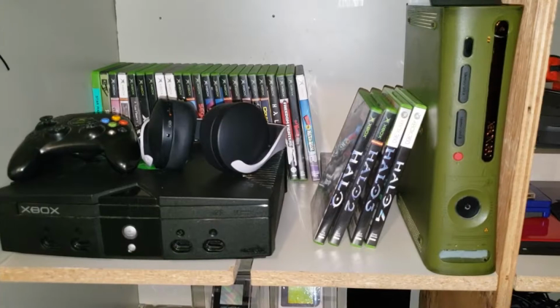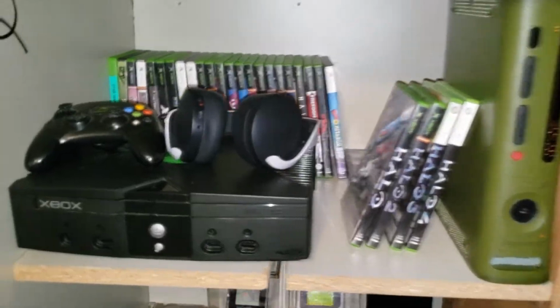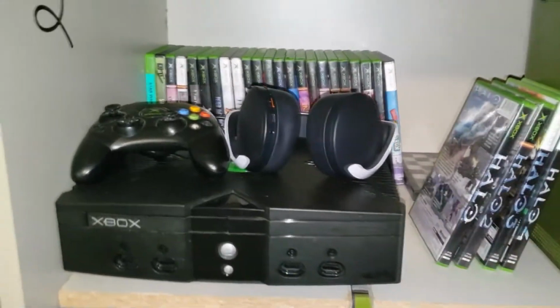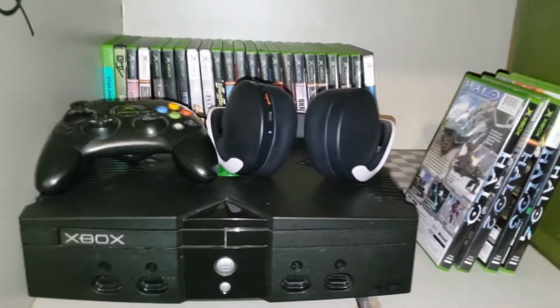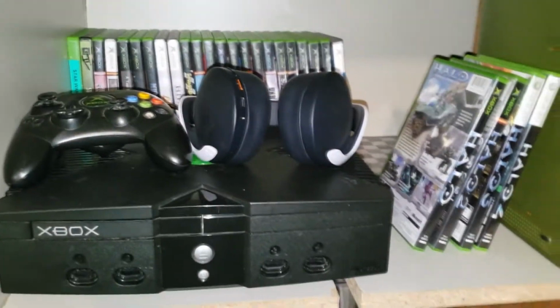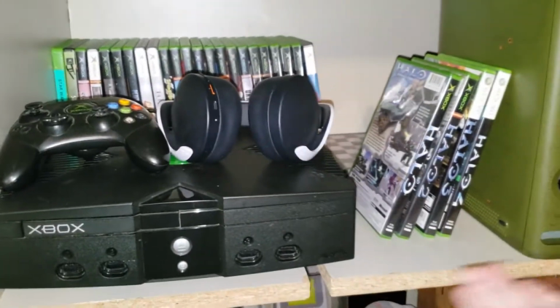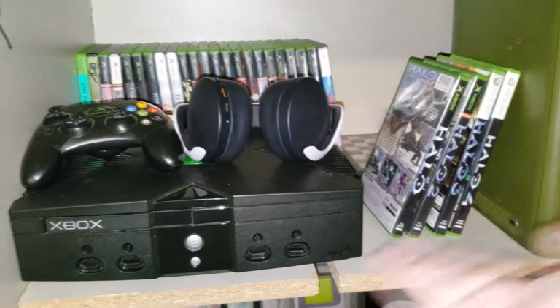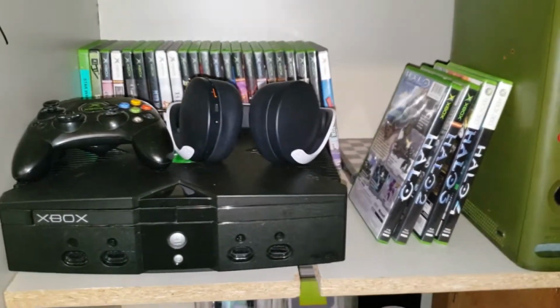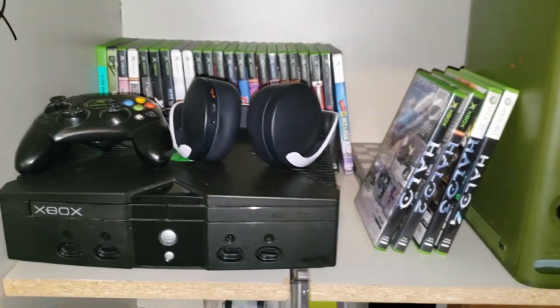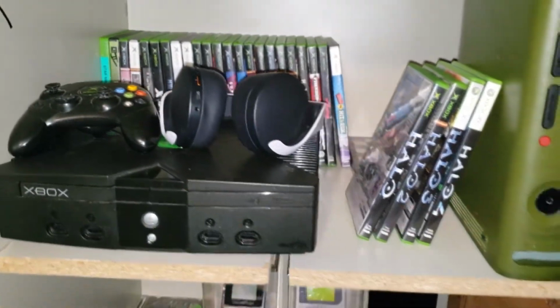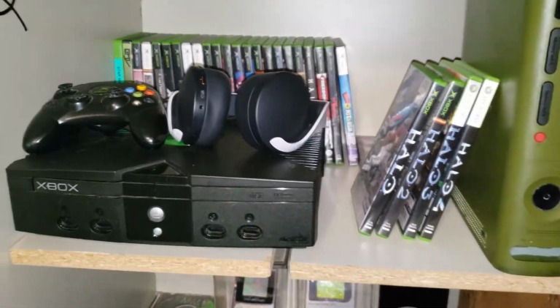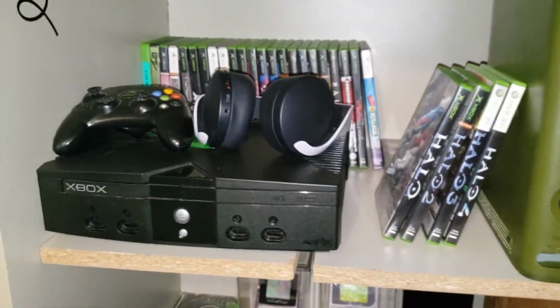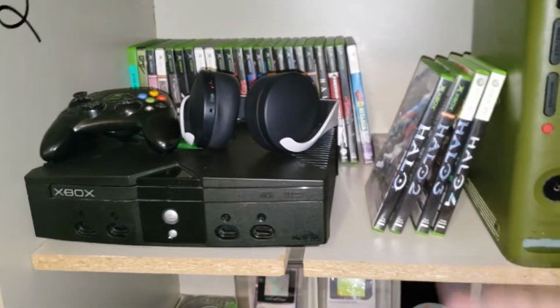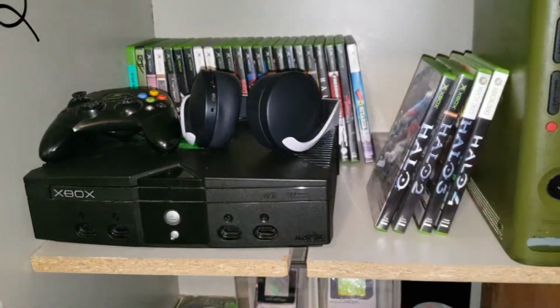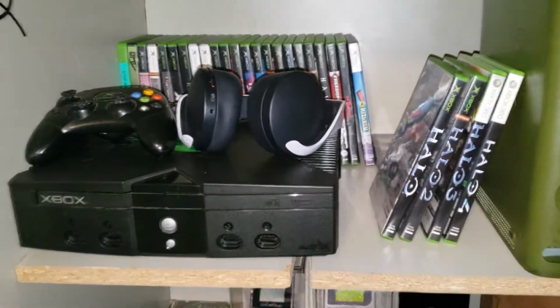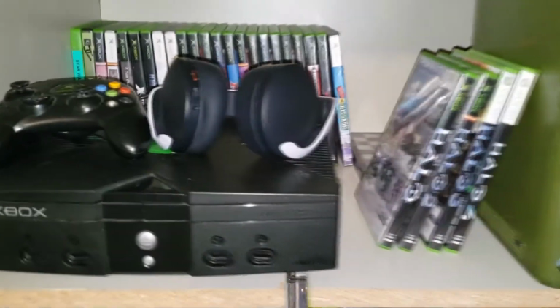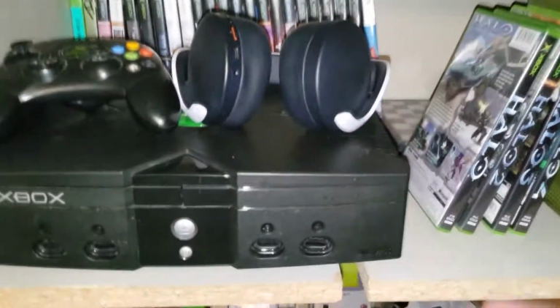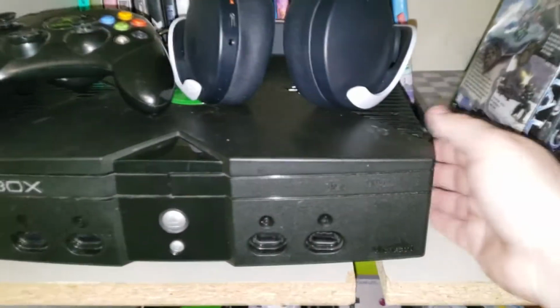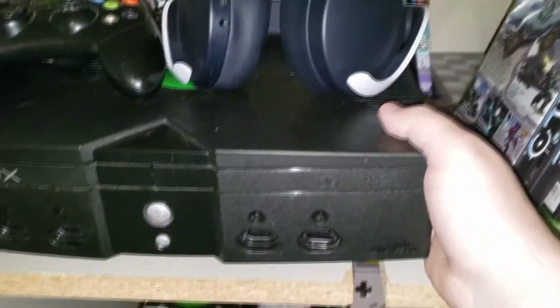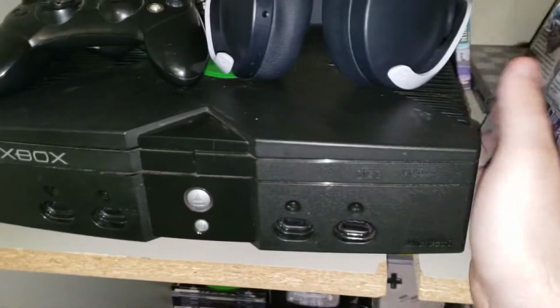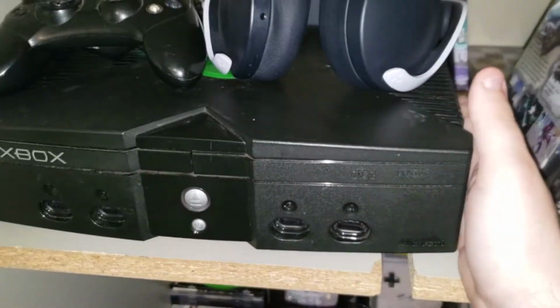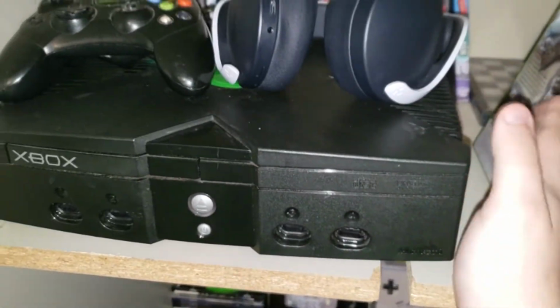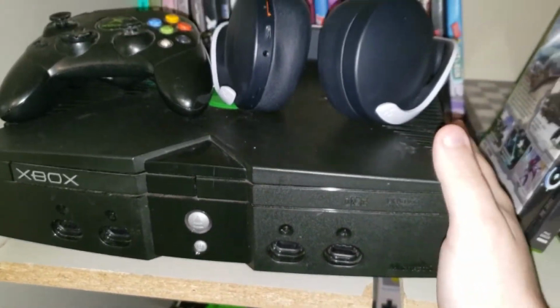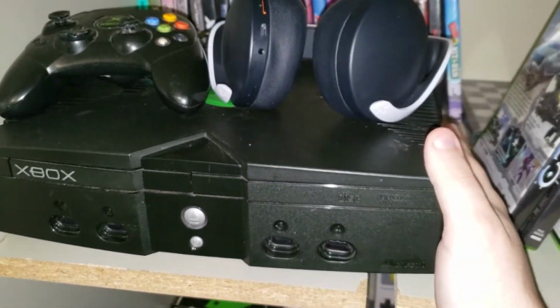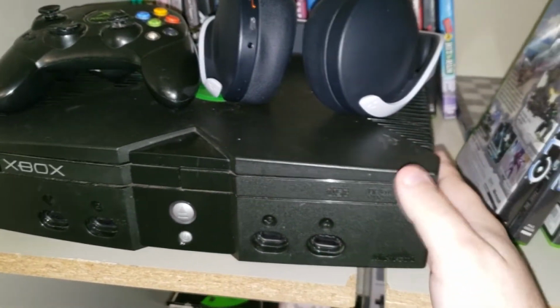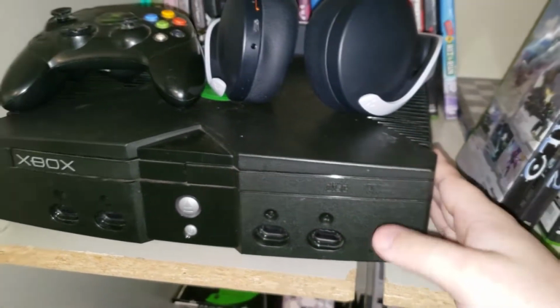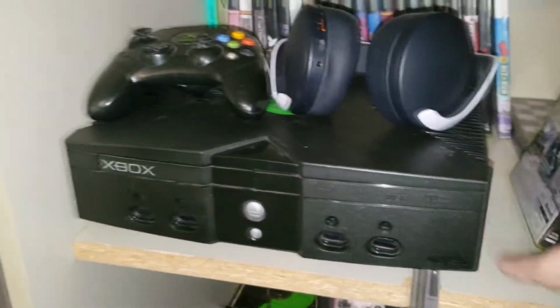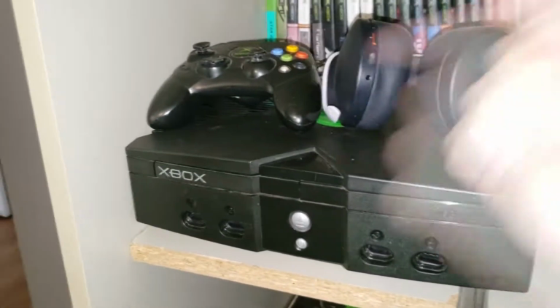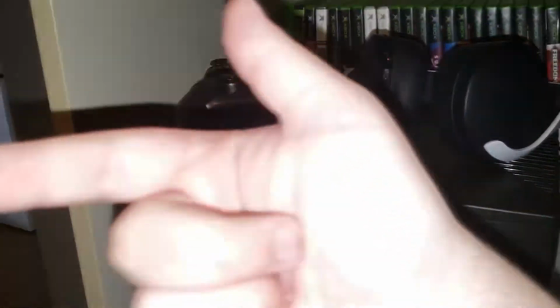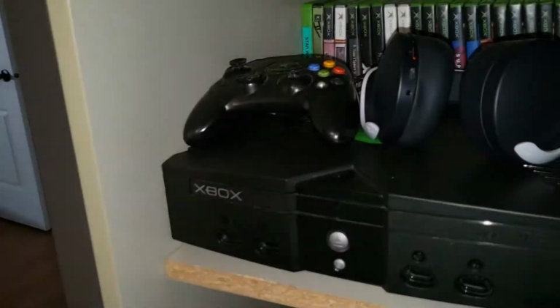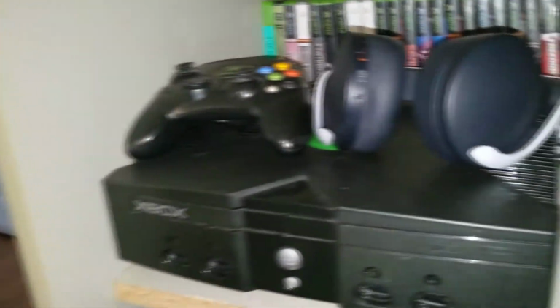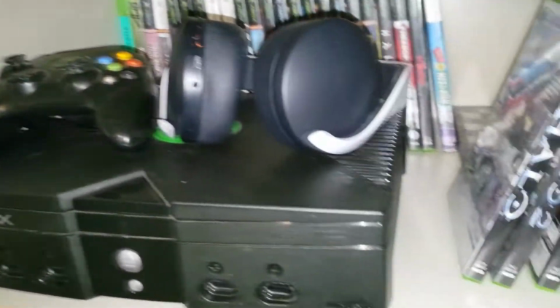Starting off, we have one of the Xbox 360 slash original Xbox shelves. I got my original Xbox here. I have two of these things — one of them is set up over there, which I'll get to in a bit.